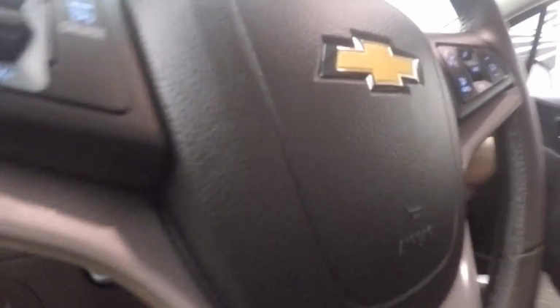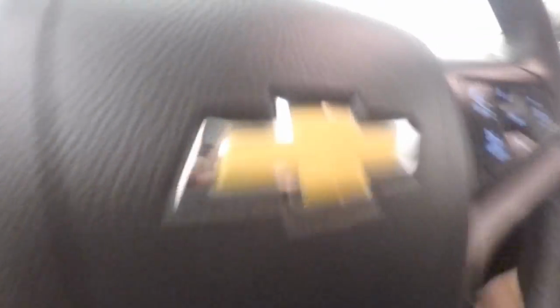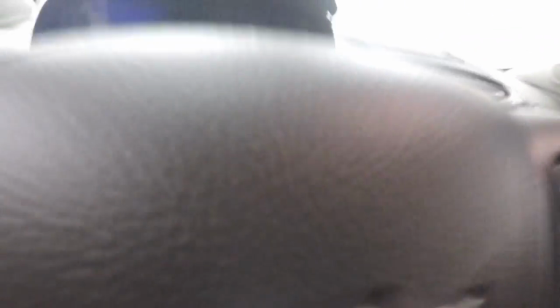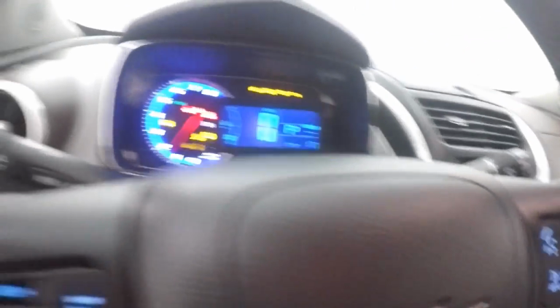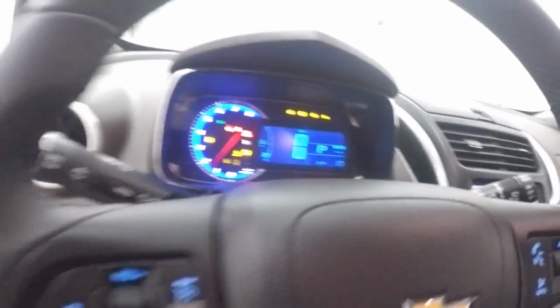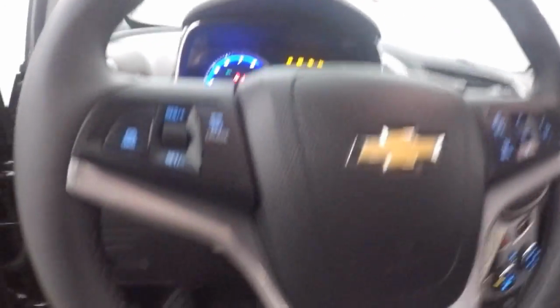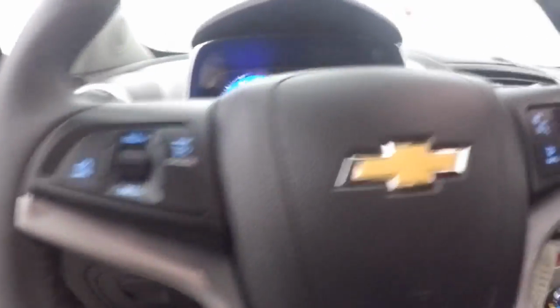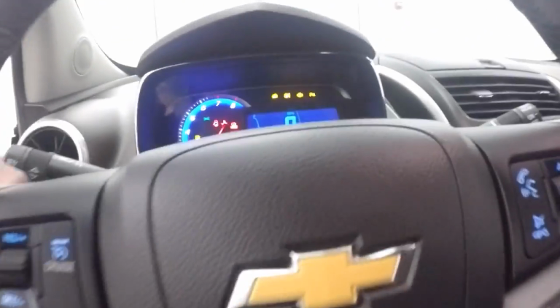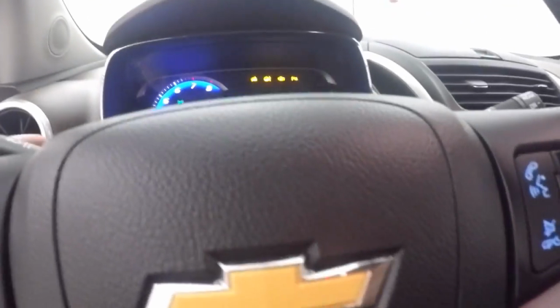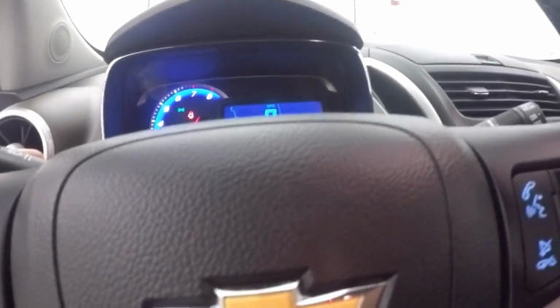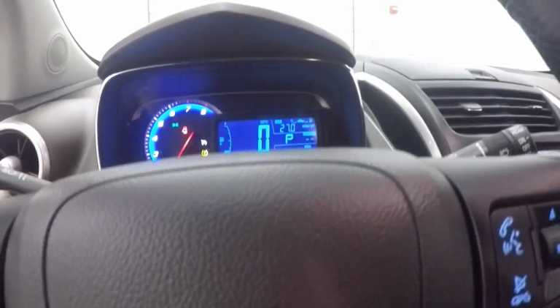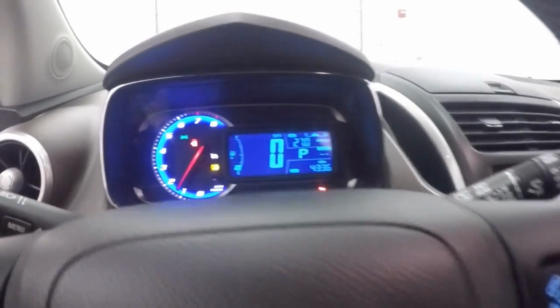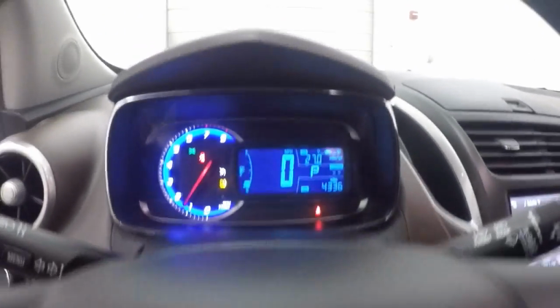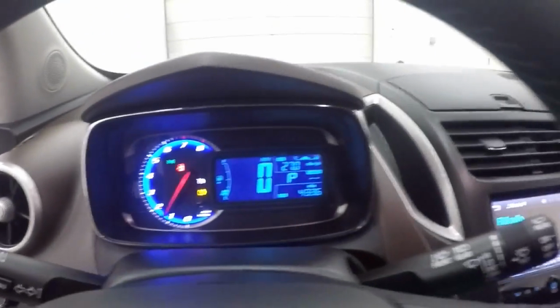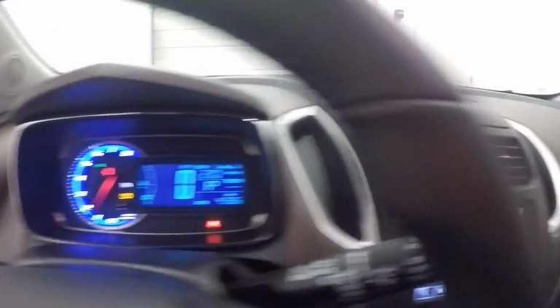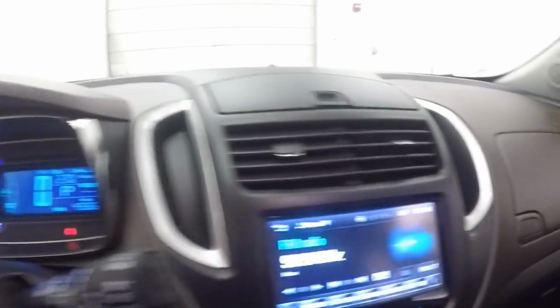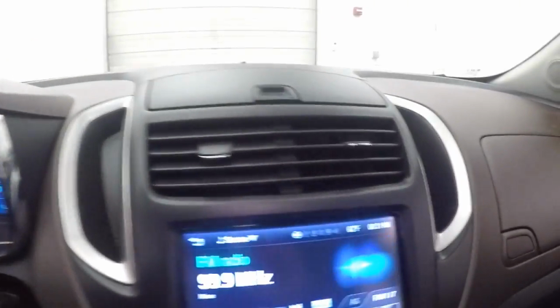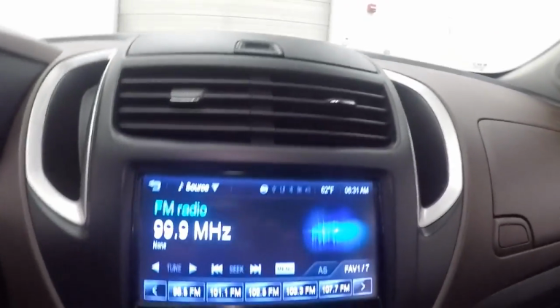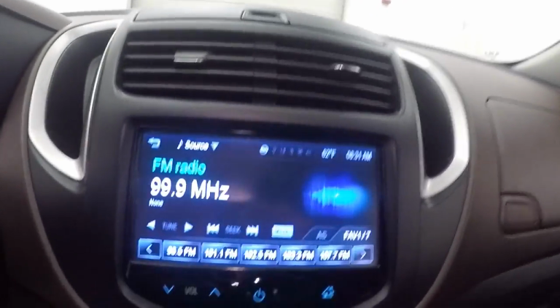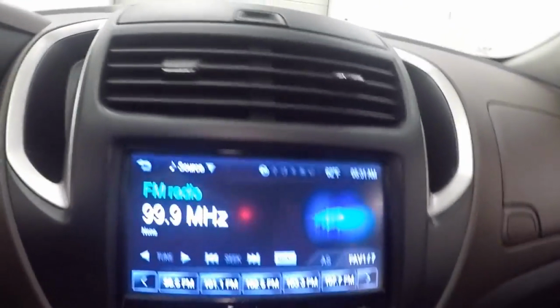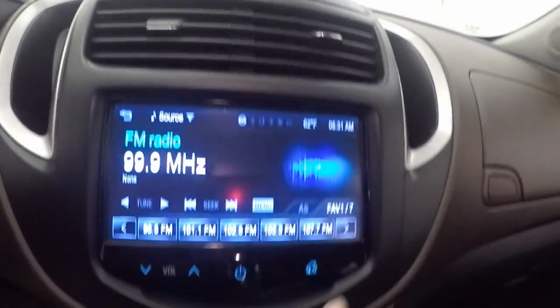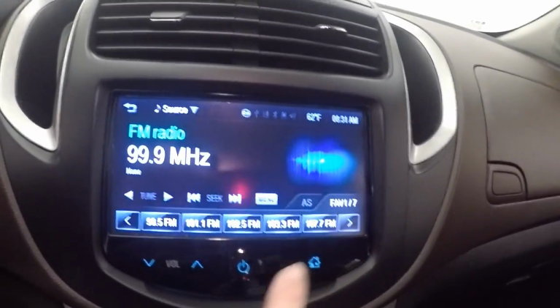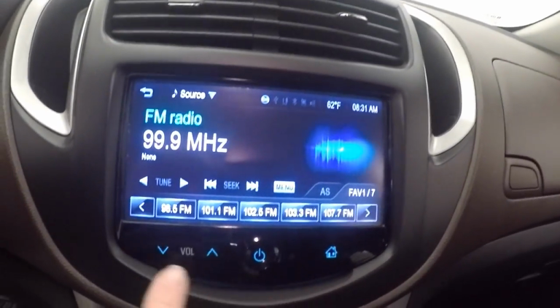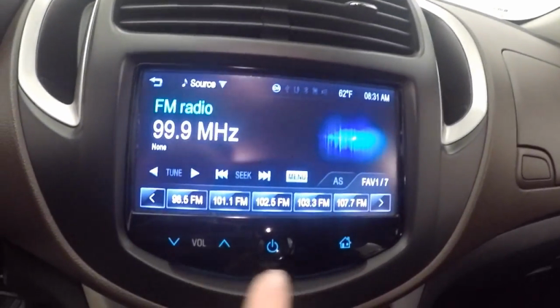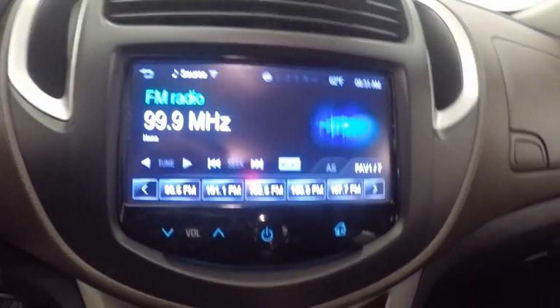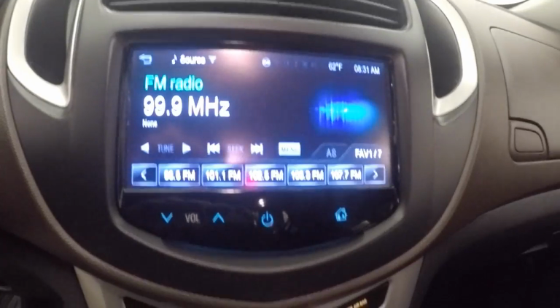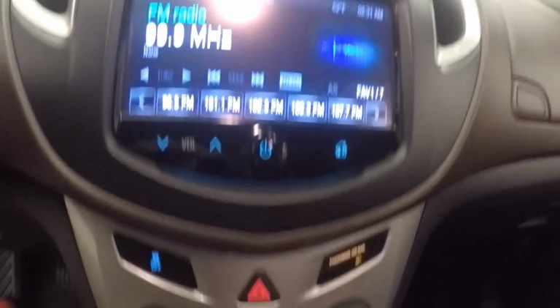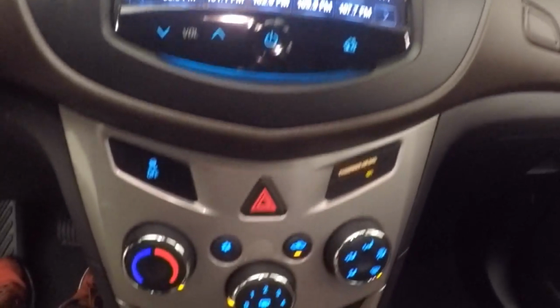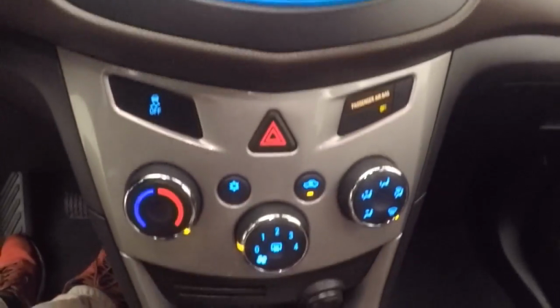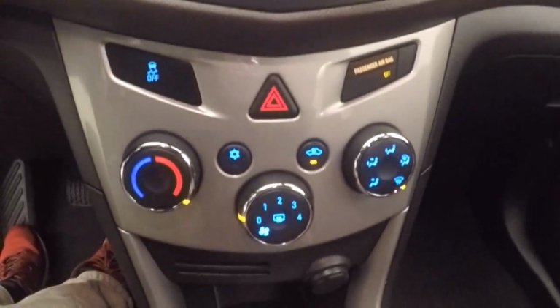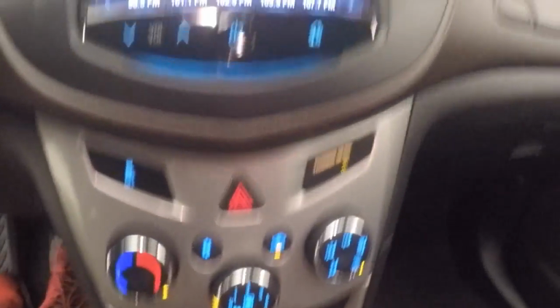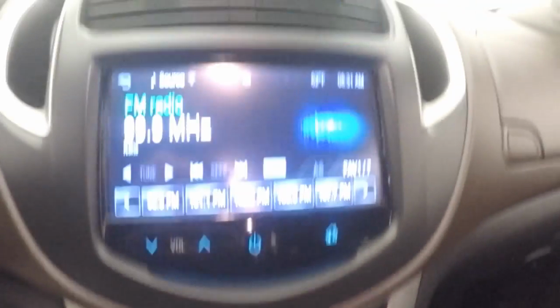Car fires right up. Only 4,300 miles. Nice touch screen display — all of these are touch screen, not buttons. Here's your climate control.